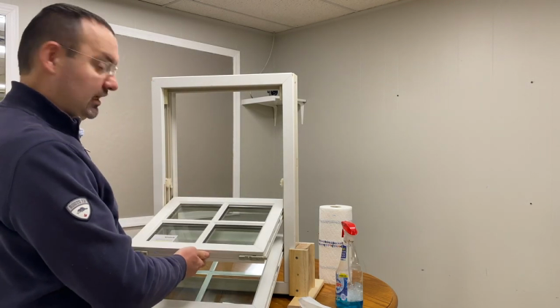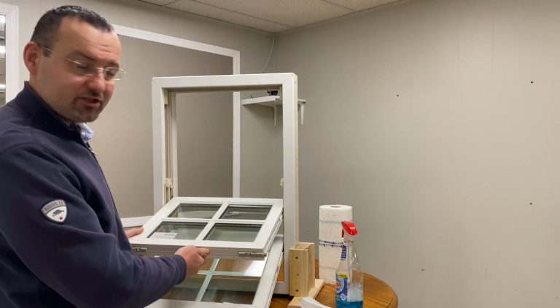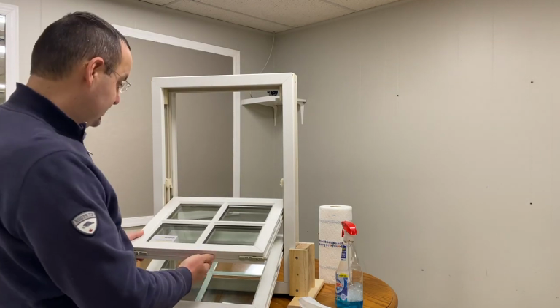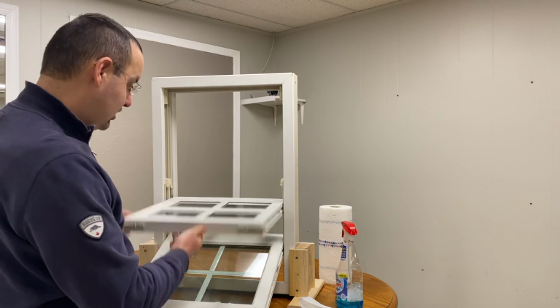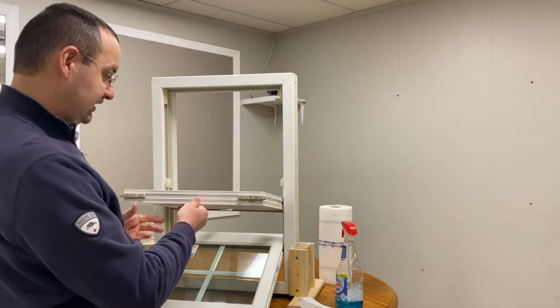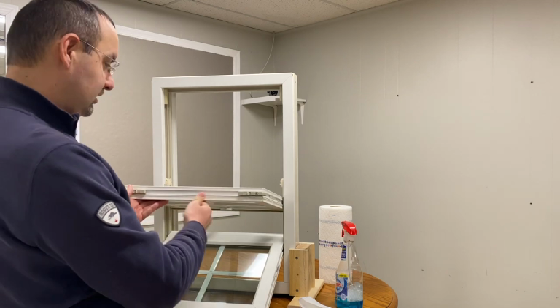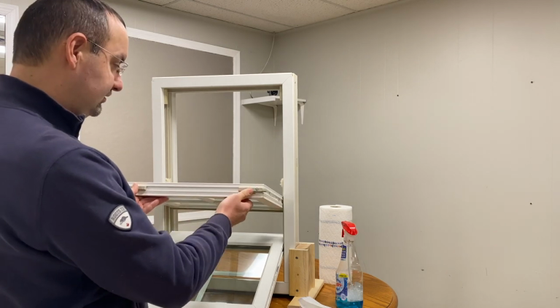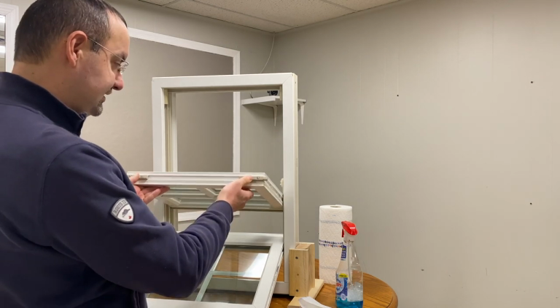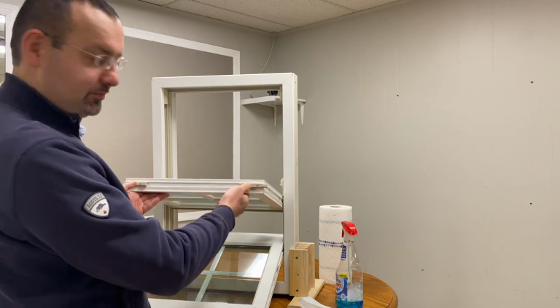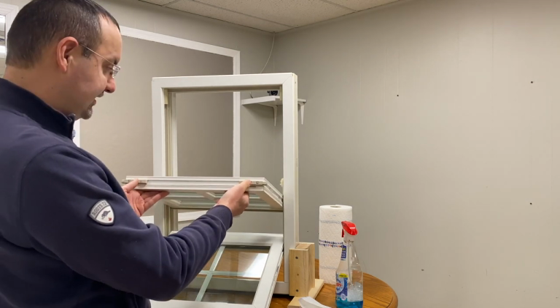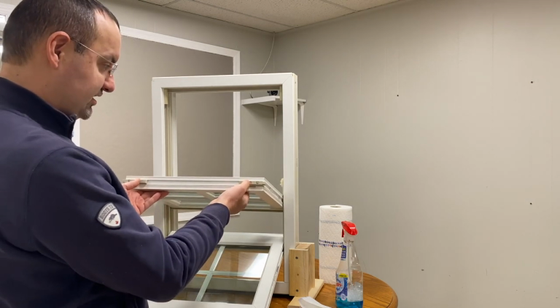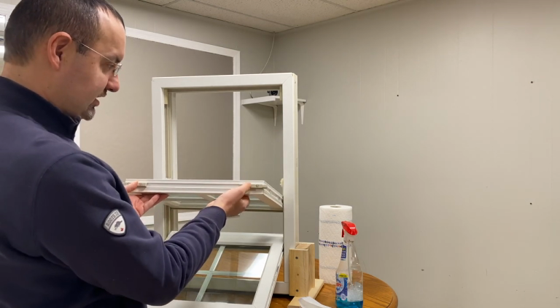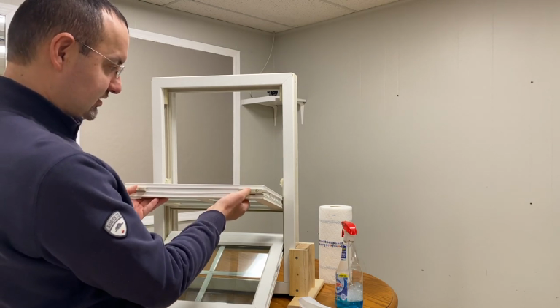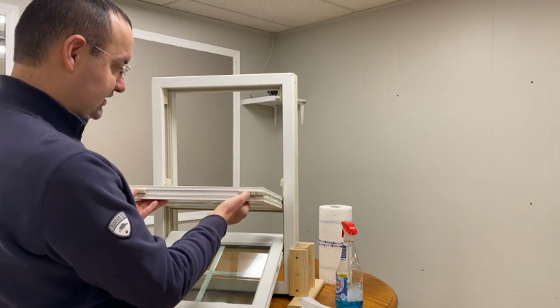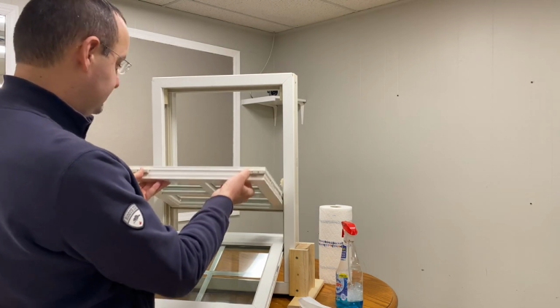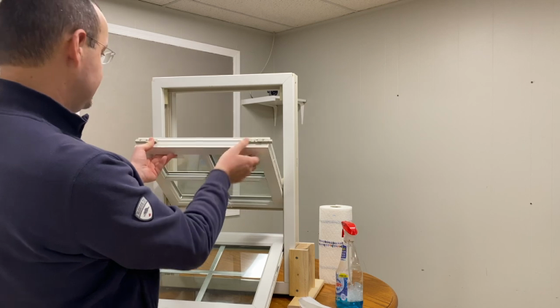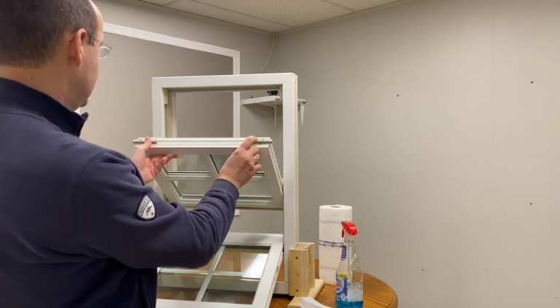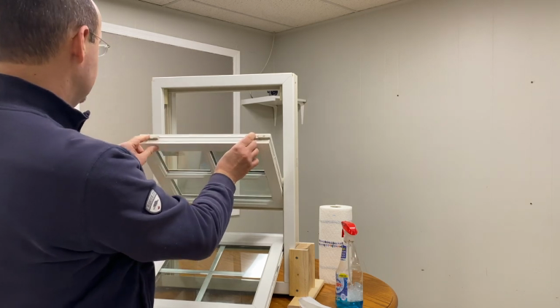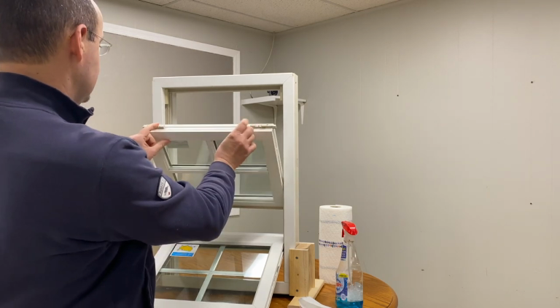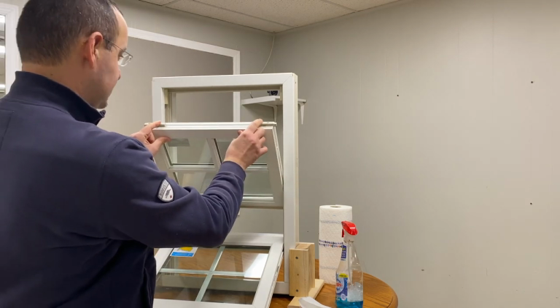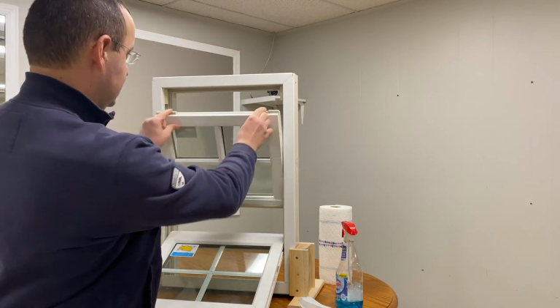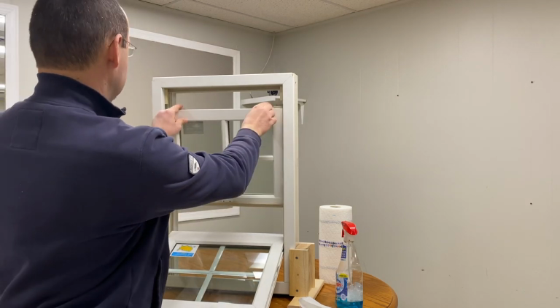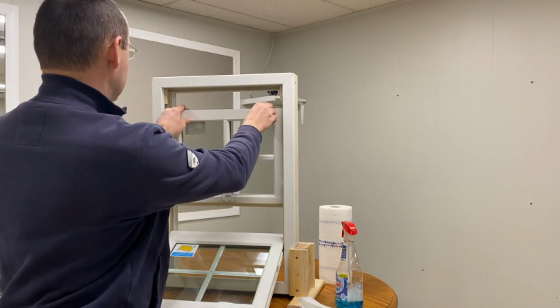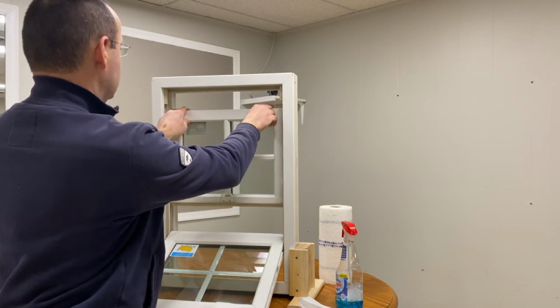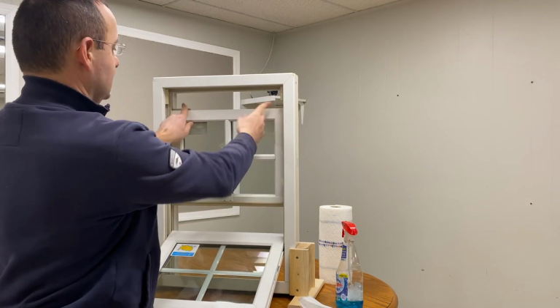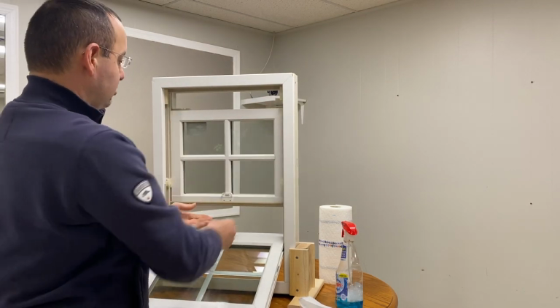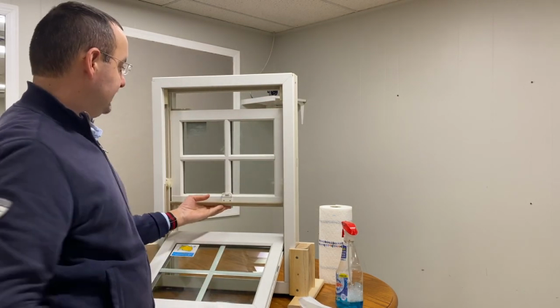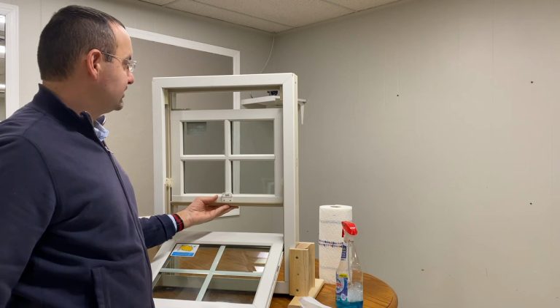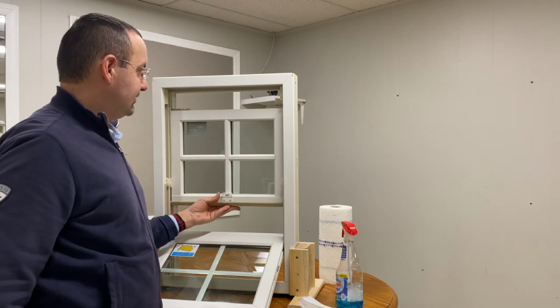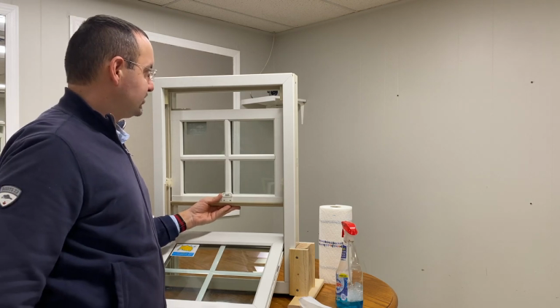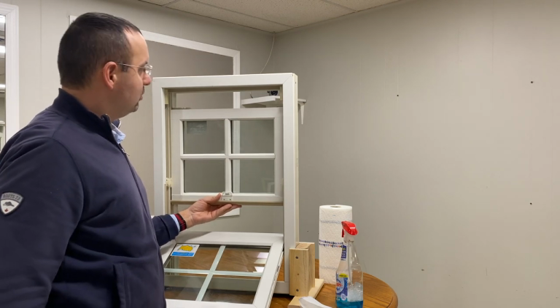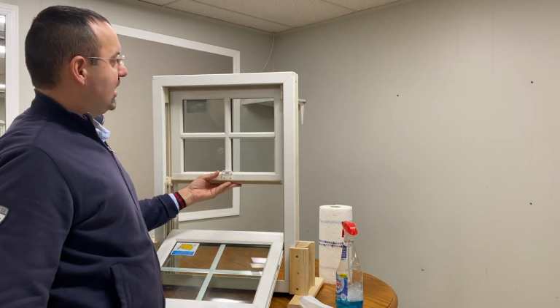We've finished cleaning the first section of the glass of the top sash. Now we can tilt this sash back again — just squeeze the locks here at the same time, and pull that top sash all the way up.